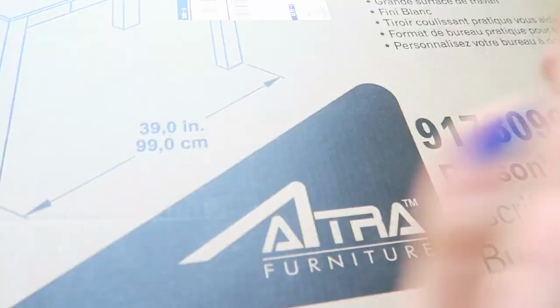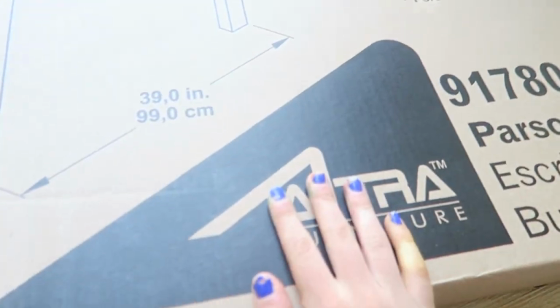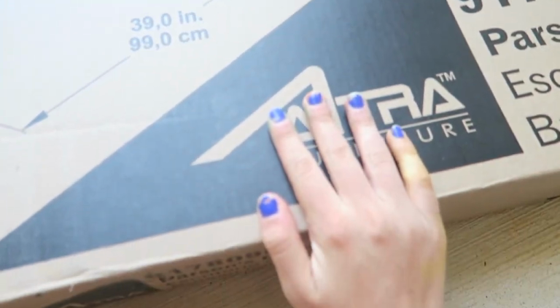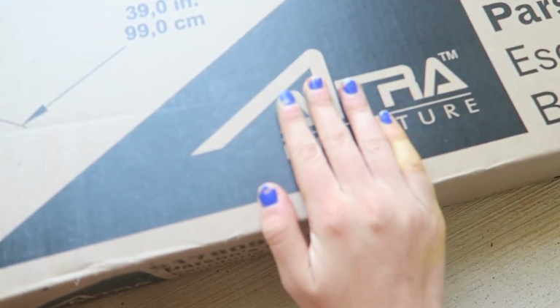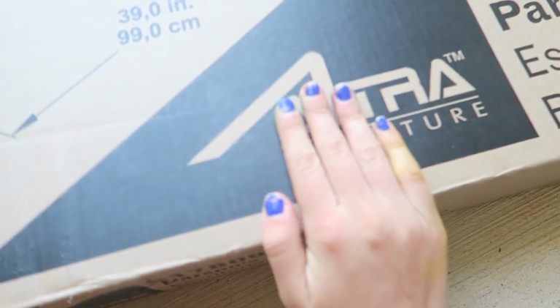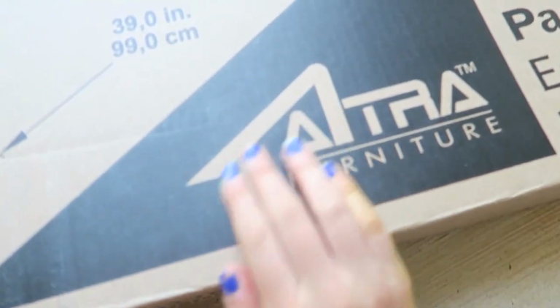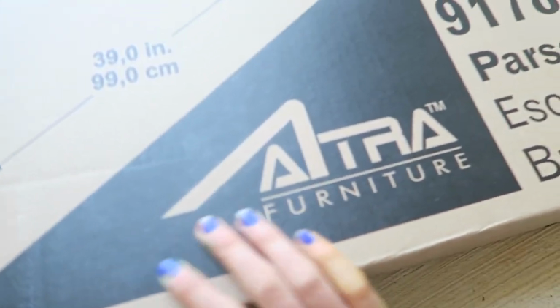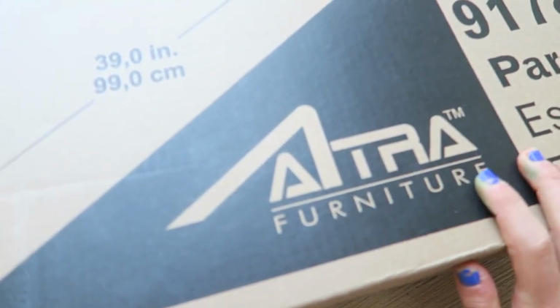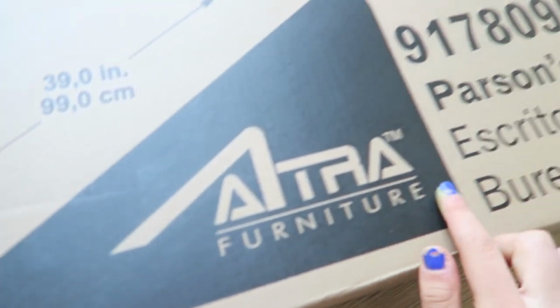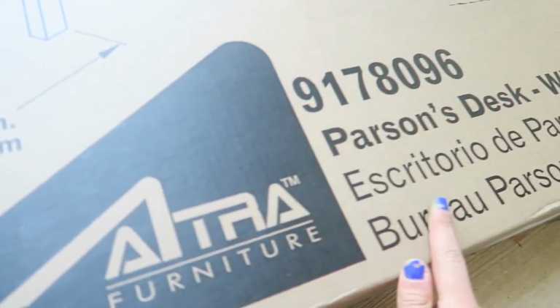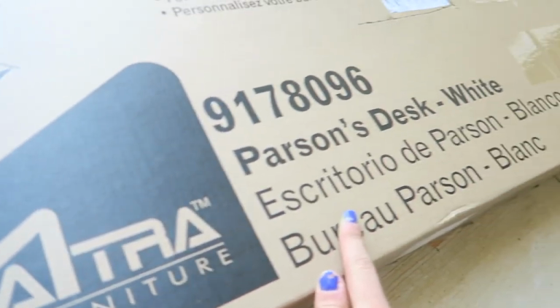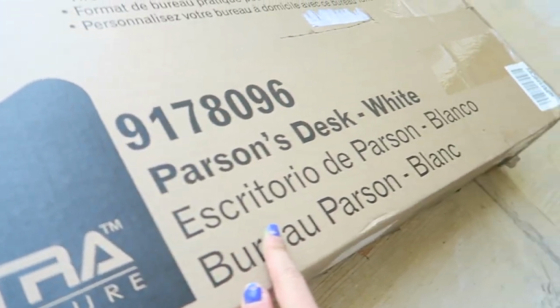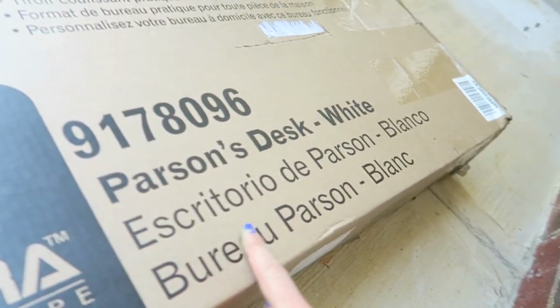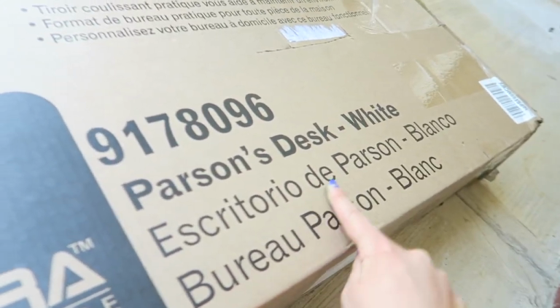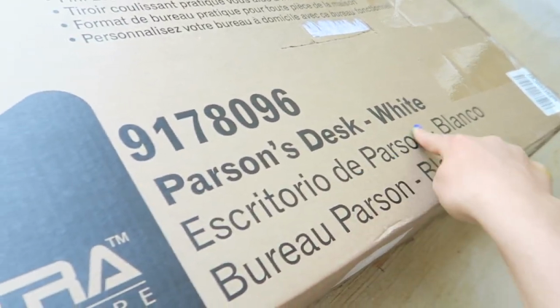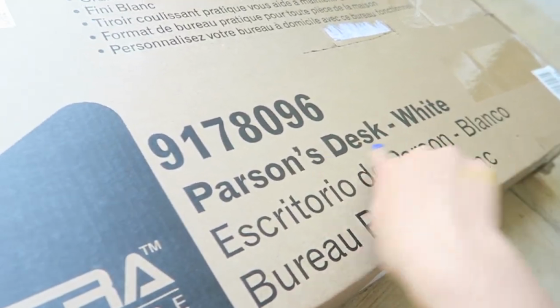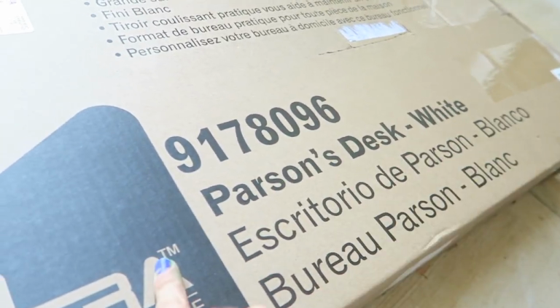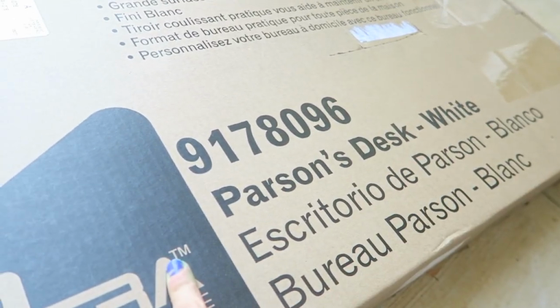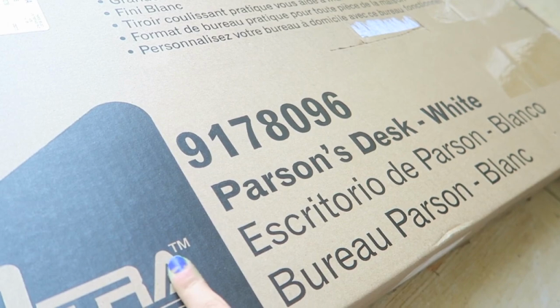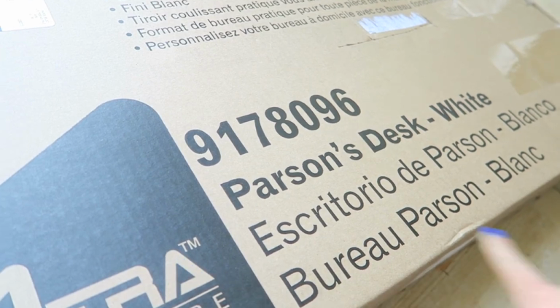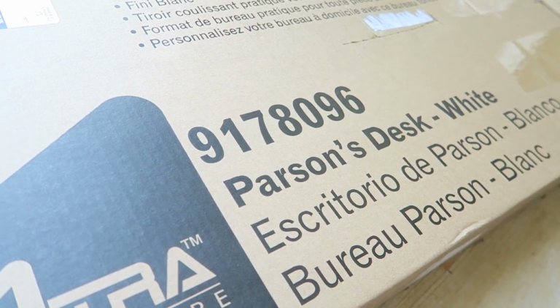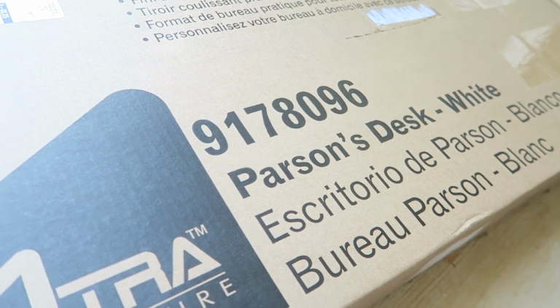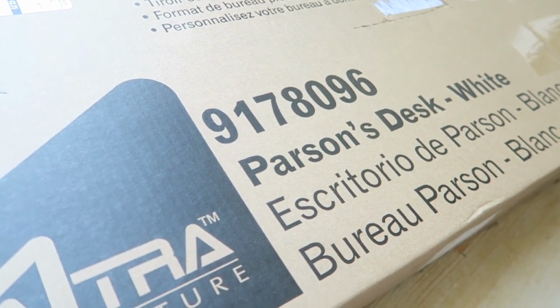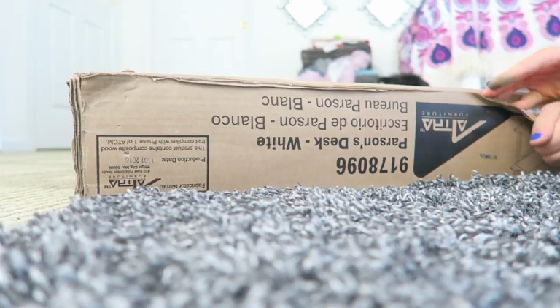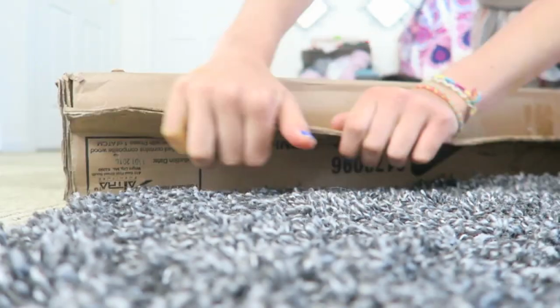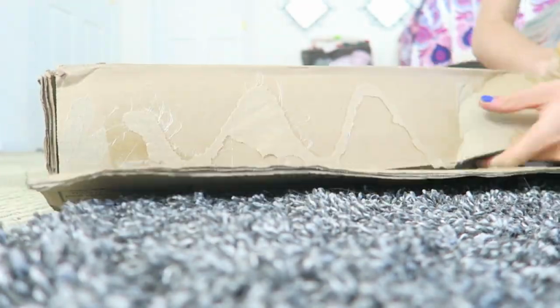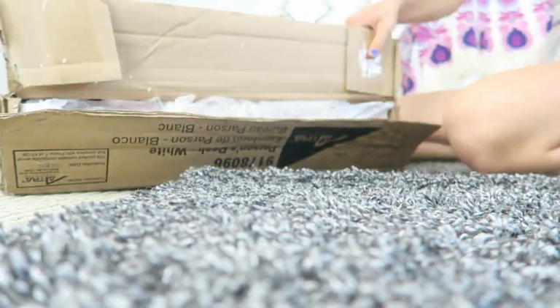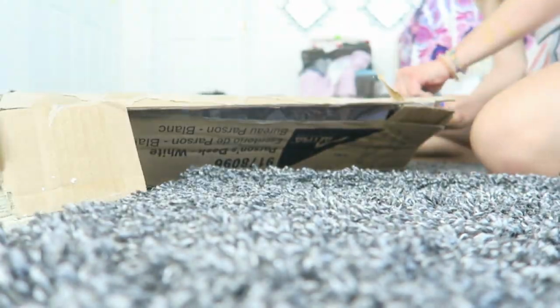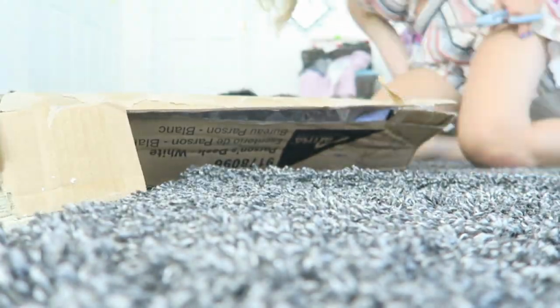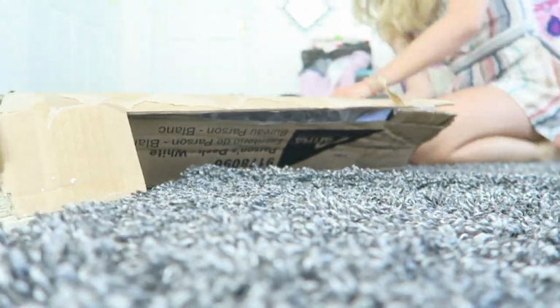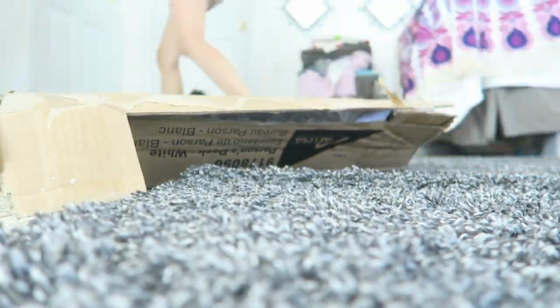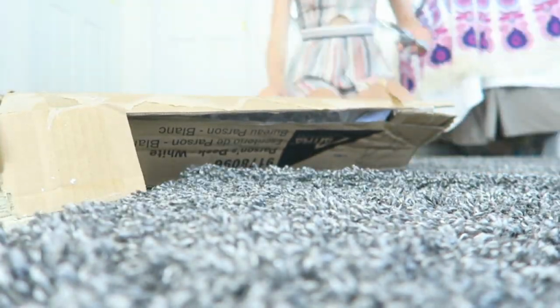Oh my gosh, my desk has finally arrived! I'm so excited — it's time to go put it together and build it in my room.